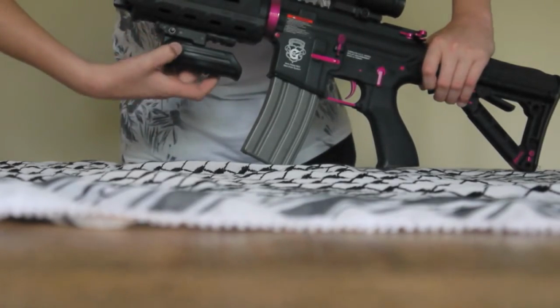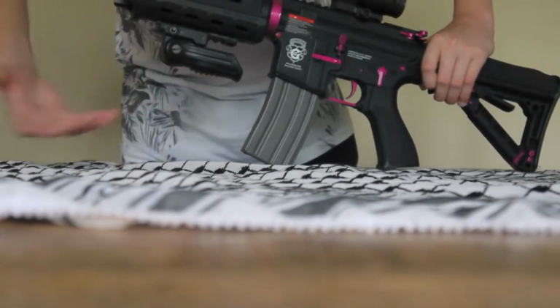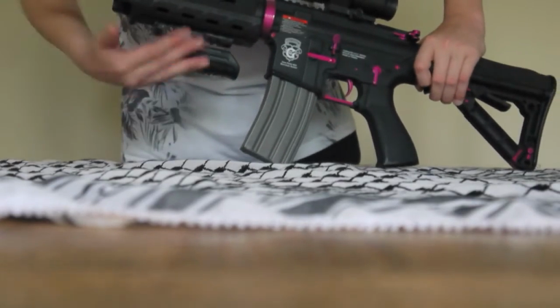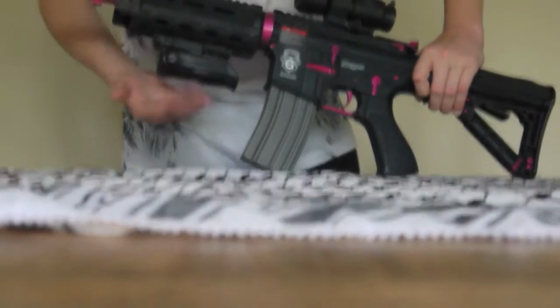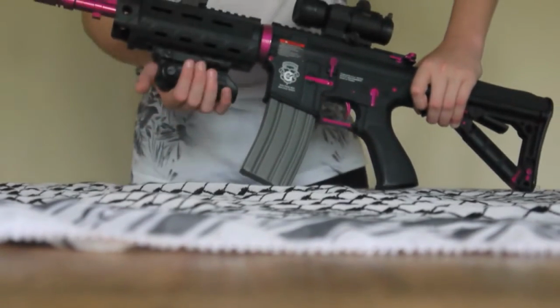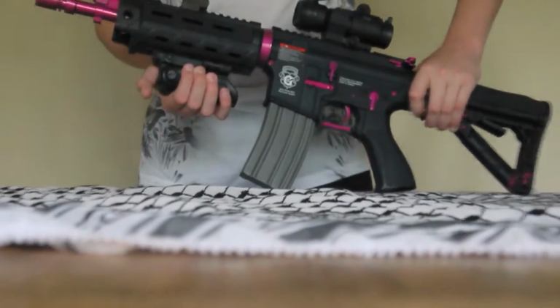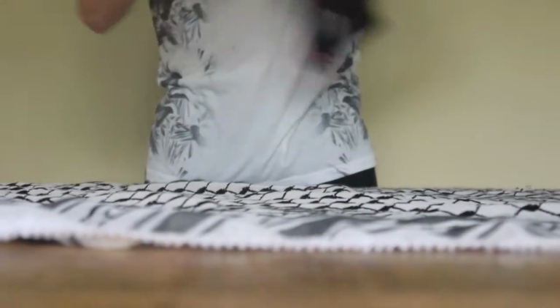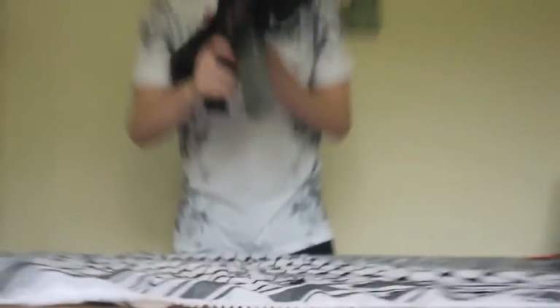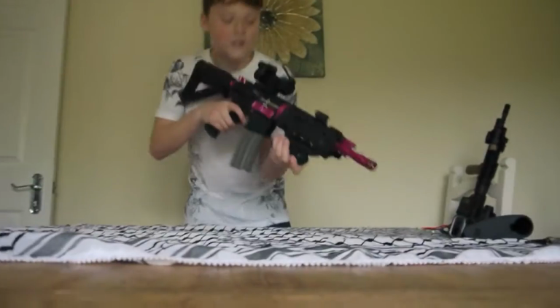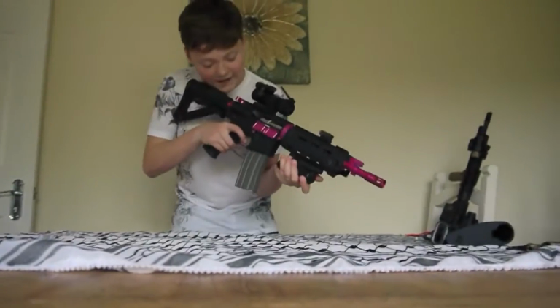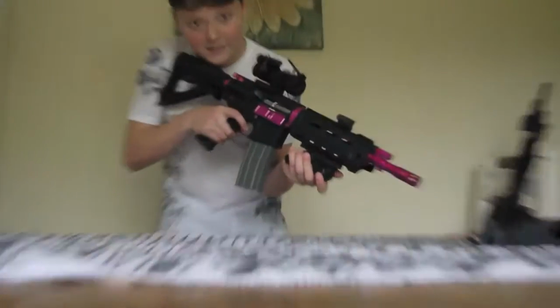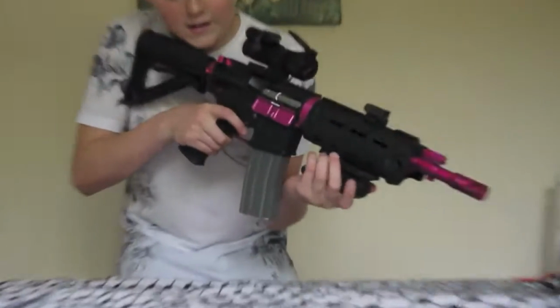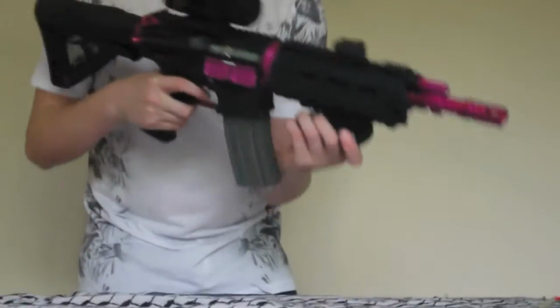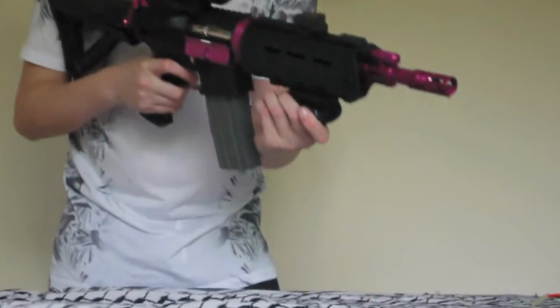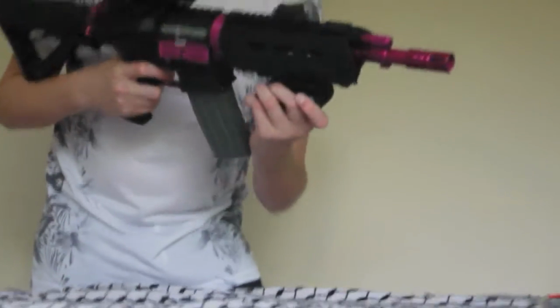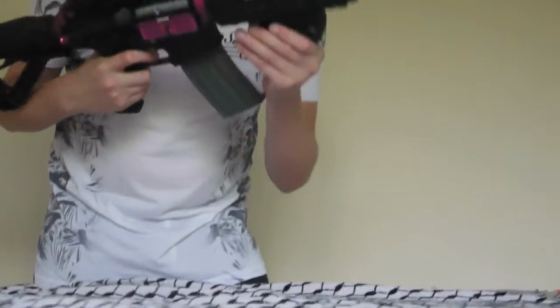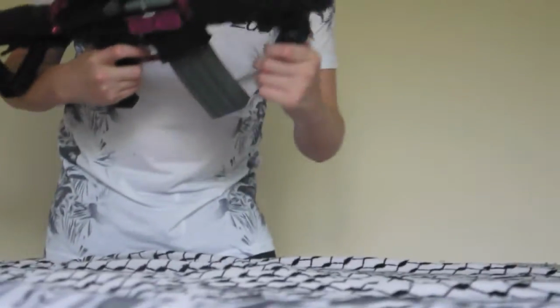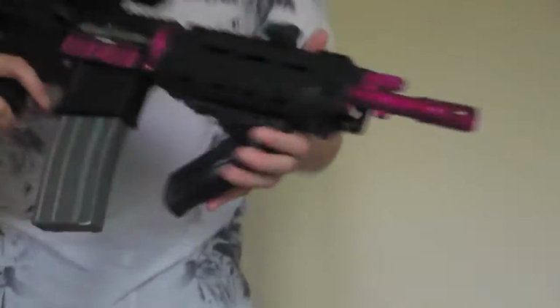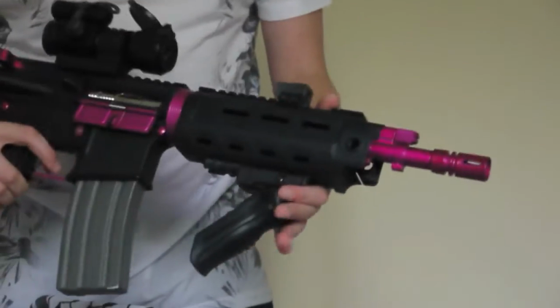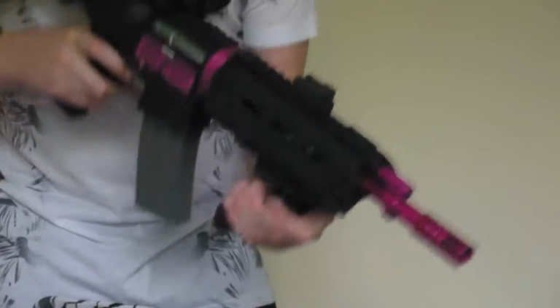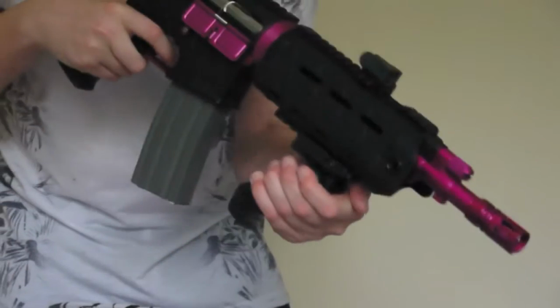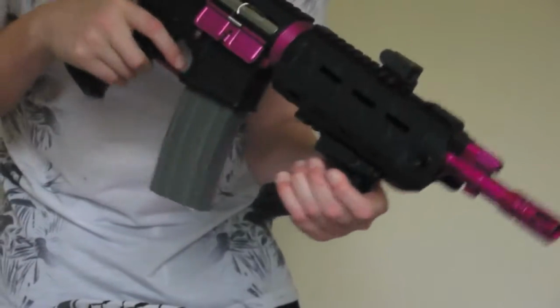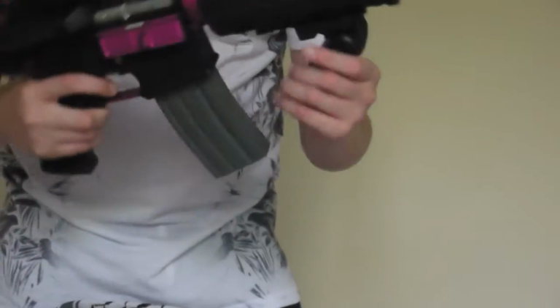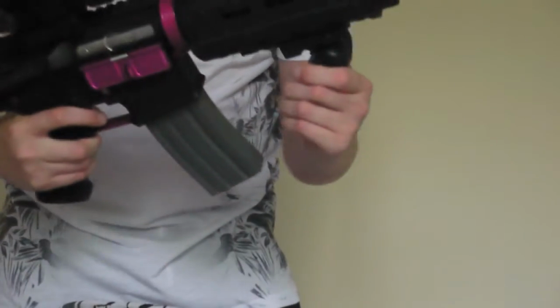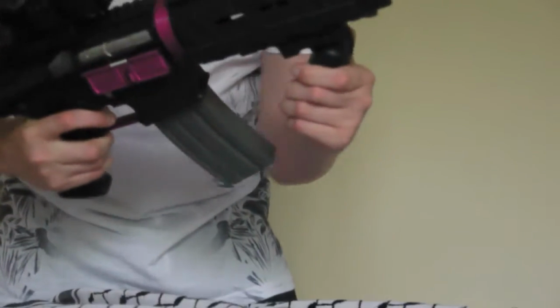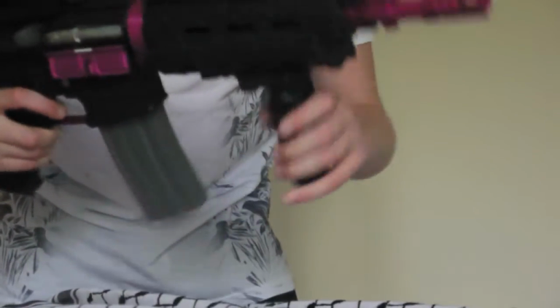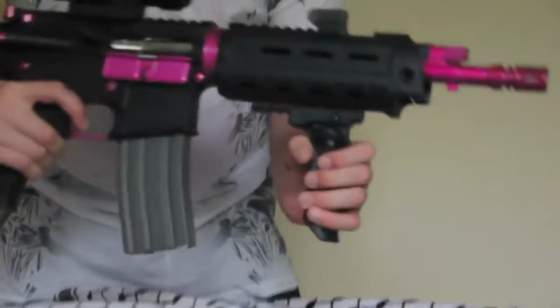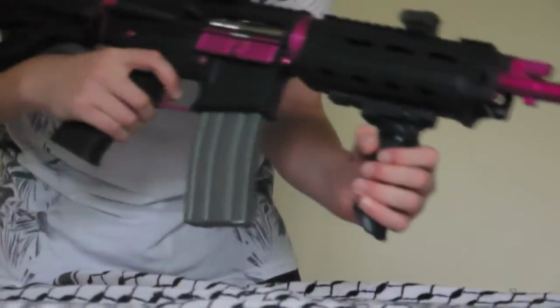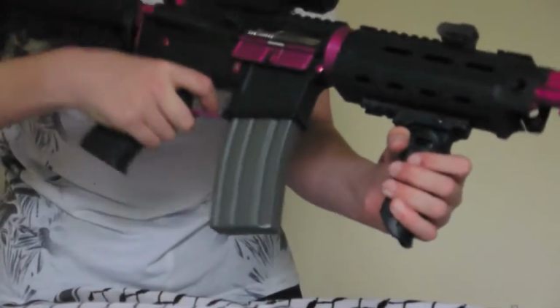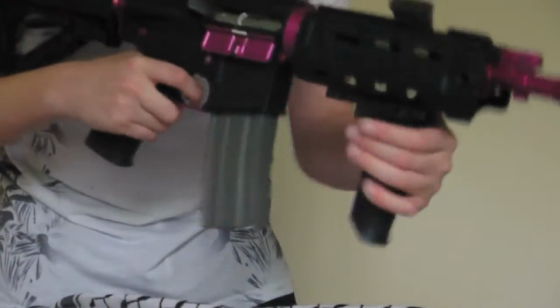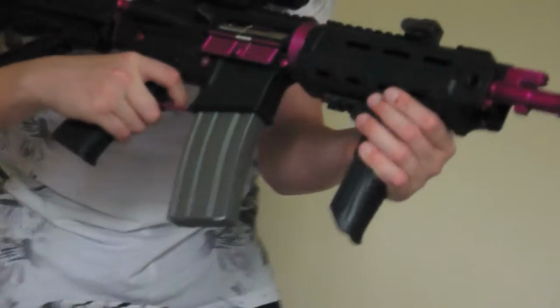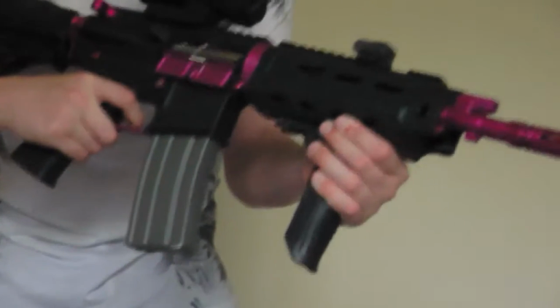We can put it in three different positions. The first position is up here, which you can hold it like that. The second one is half down, which you can hold it like that. The third one is fully down, which is probably the most comfortable.